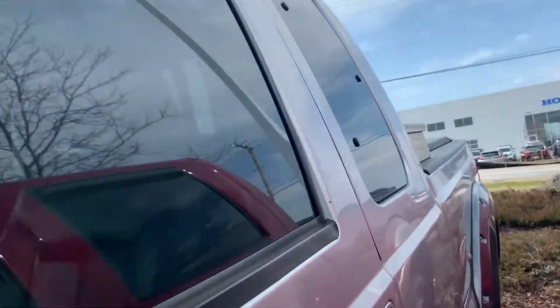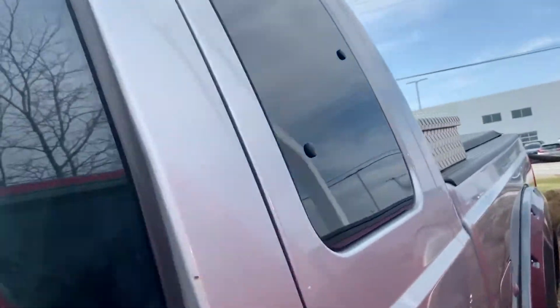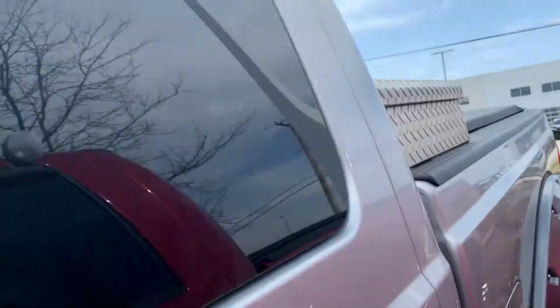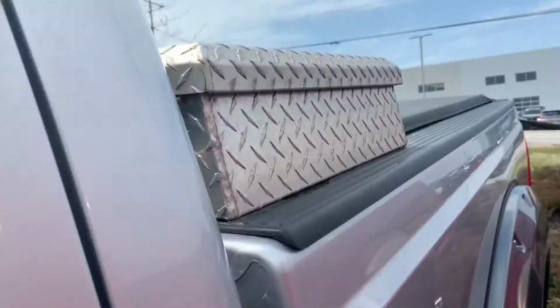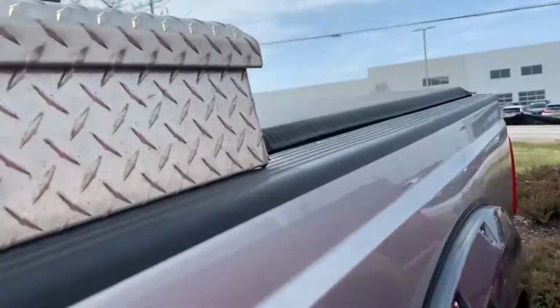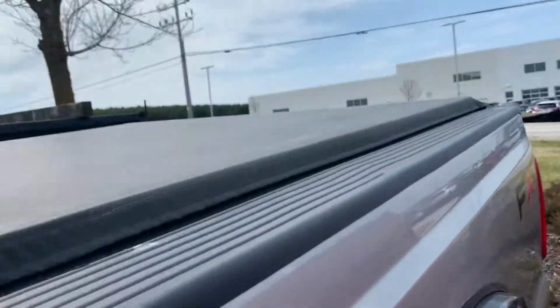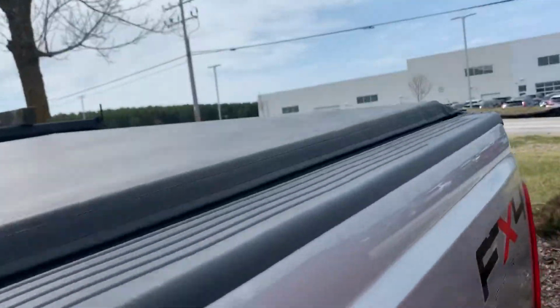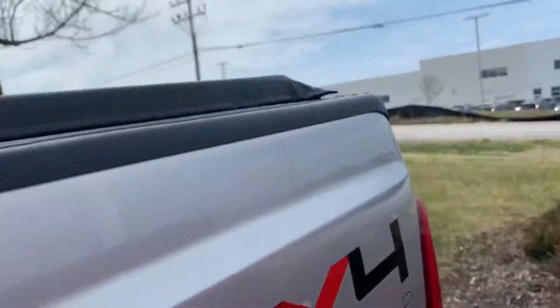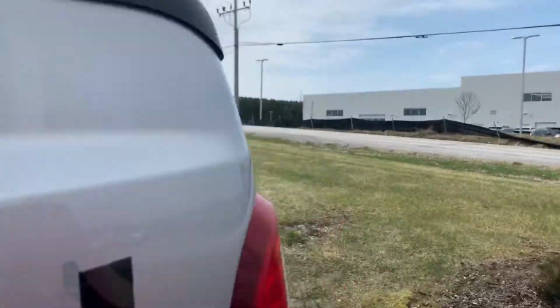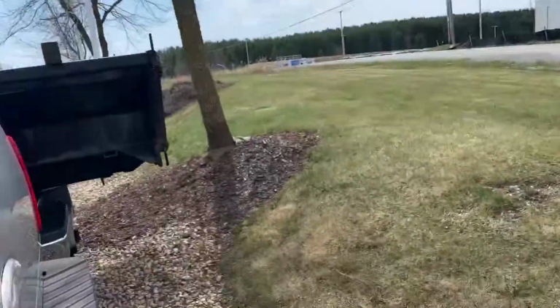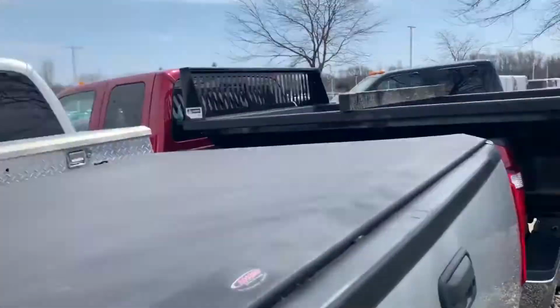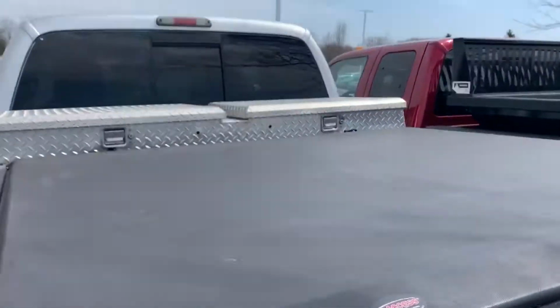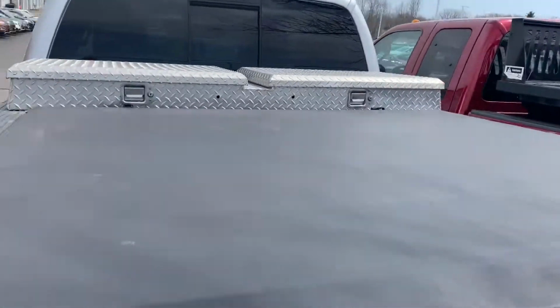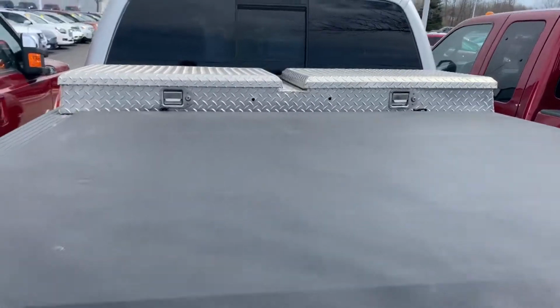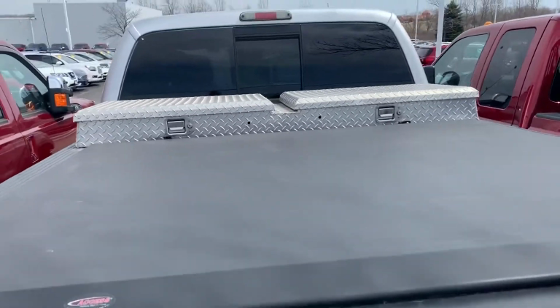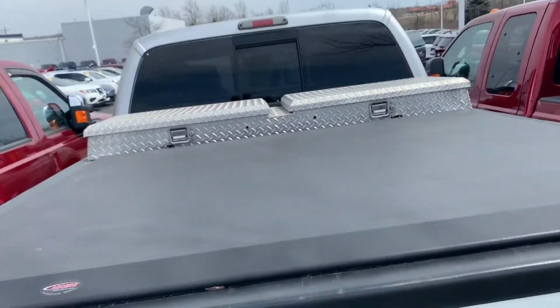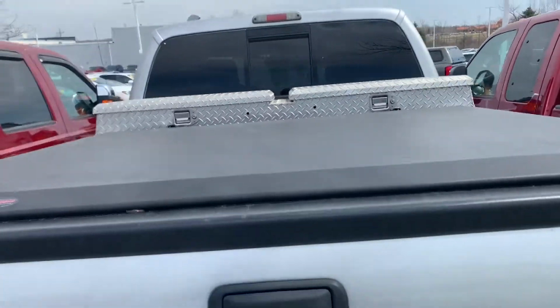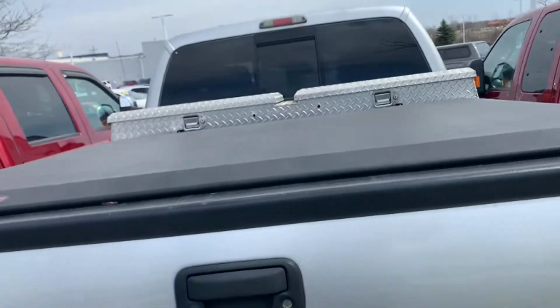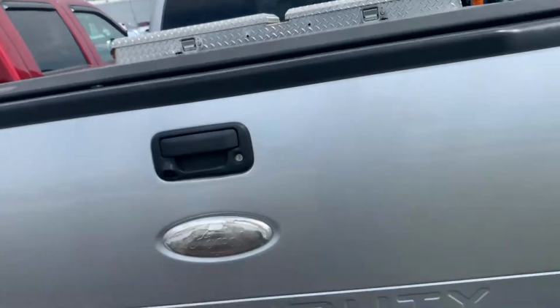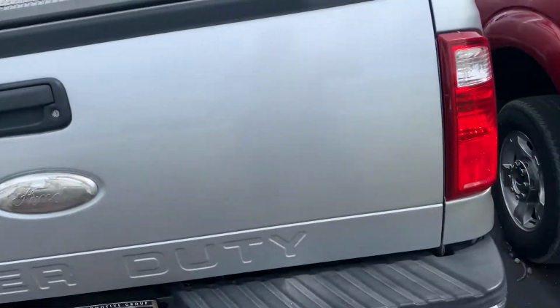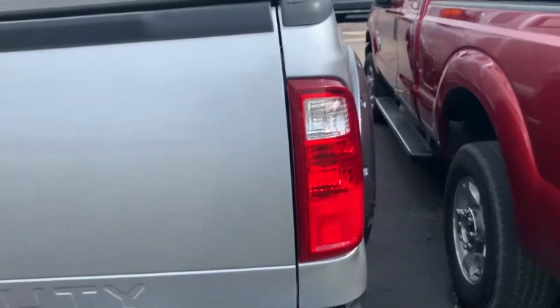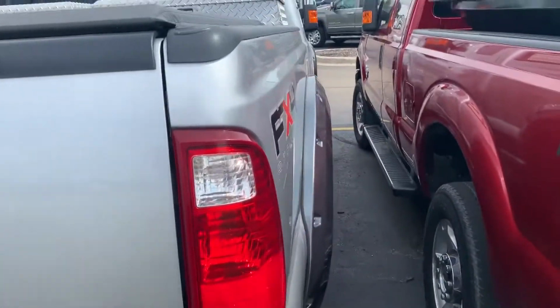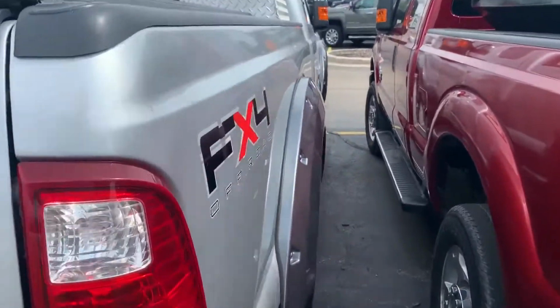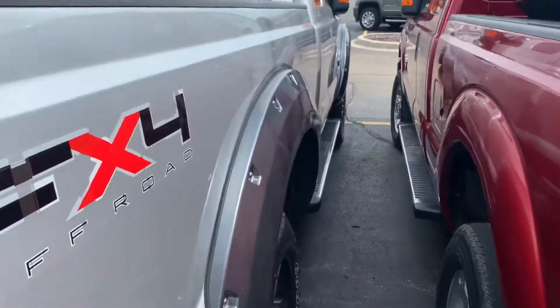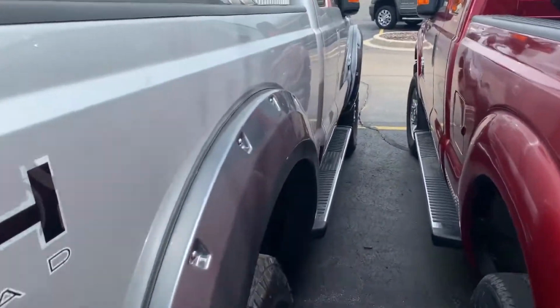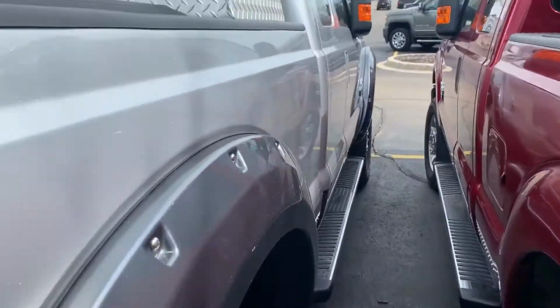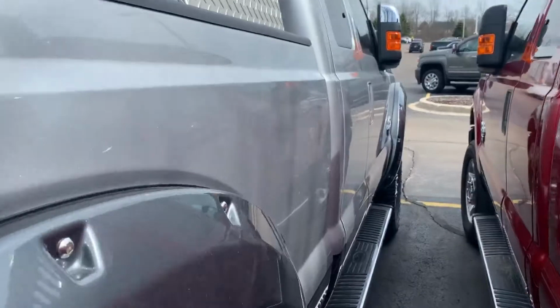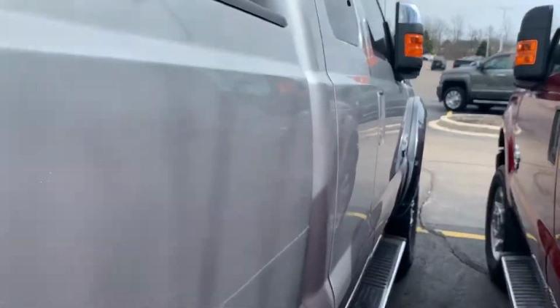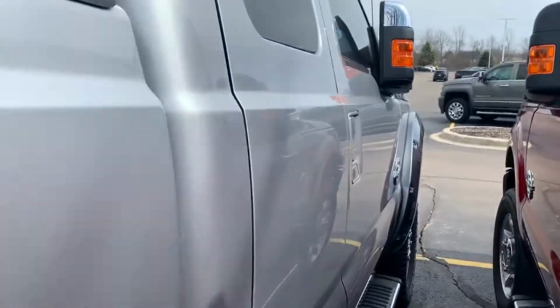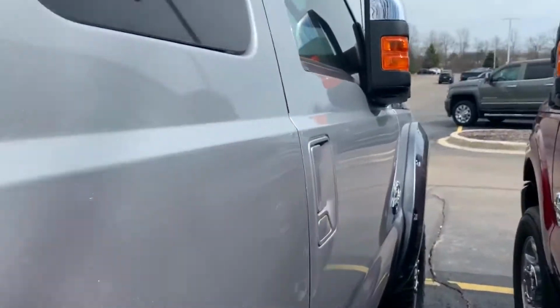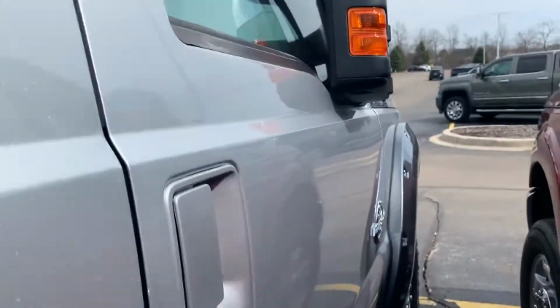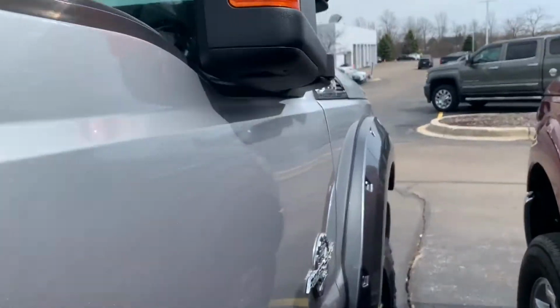It is a Lariat, so it does have the leather interior. As you can see there, it does have the box, the tonneau cover on it as well. Rear-view camera, reverse sensing. Got those wheel moldings on there as well.